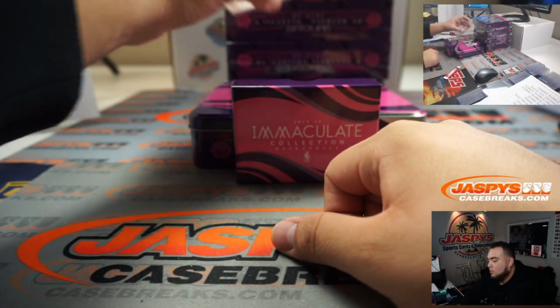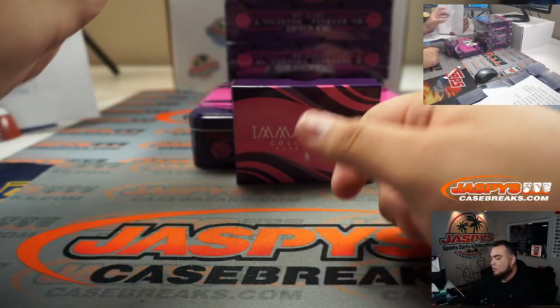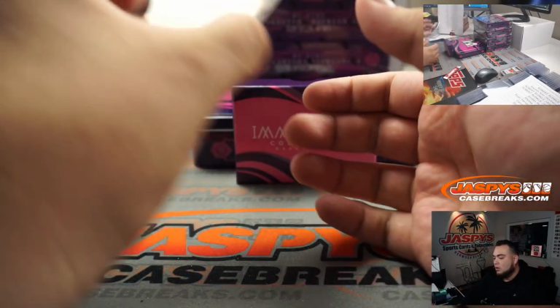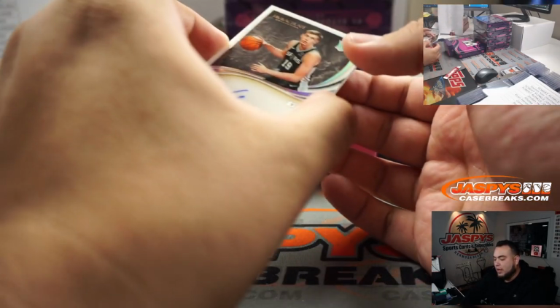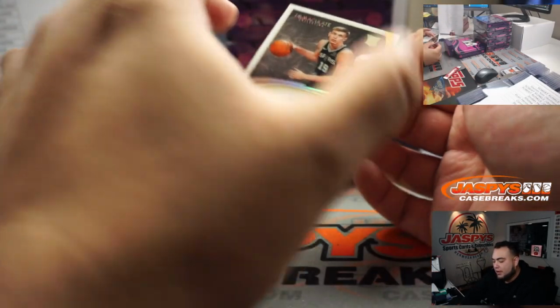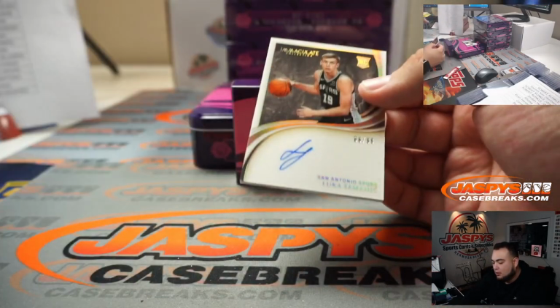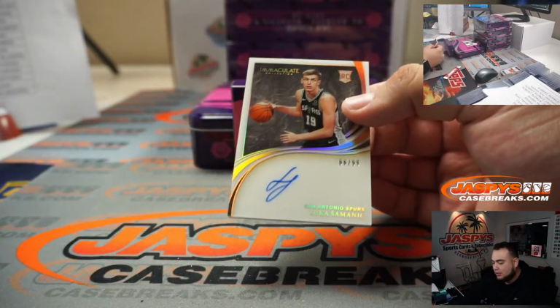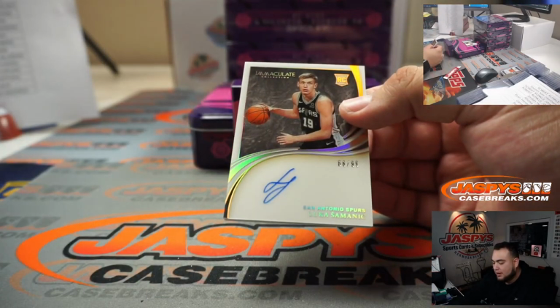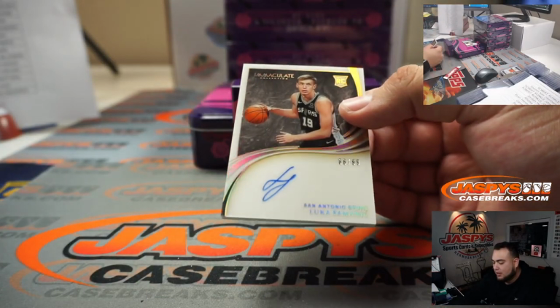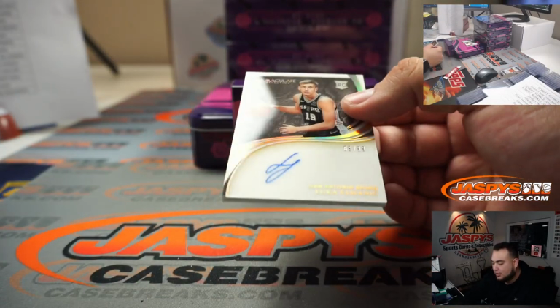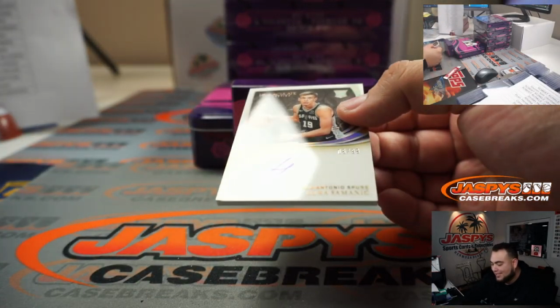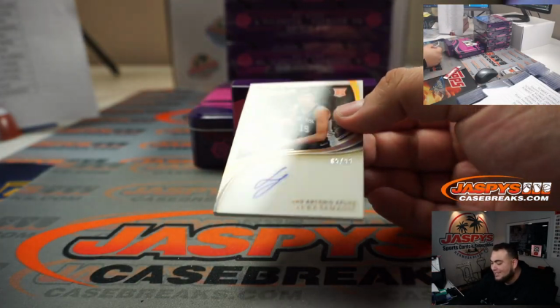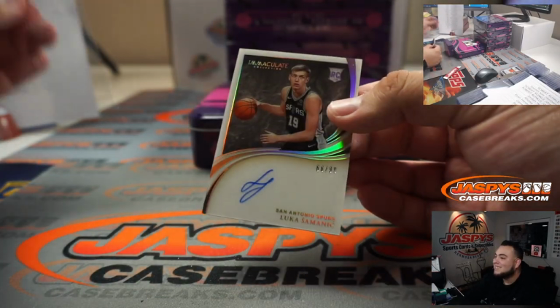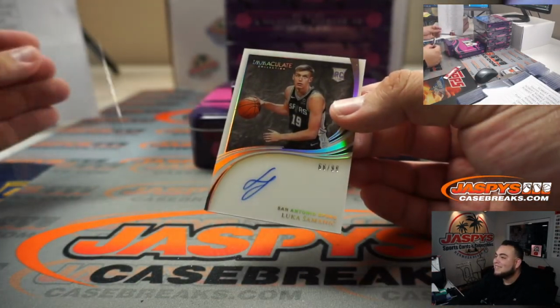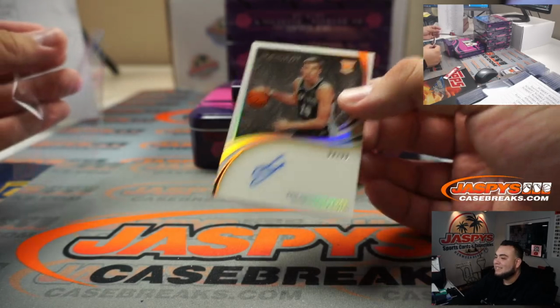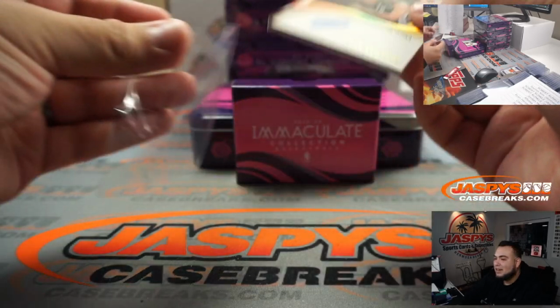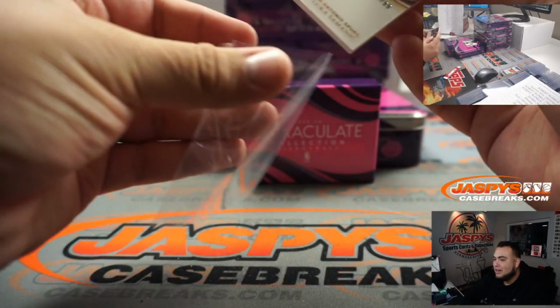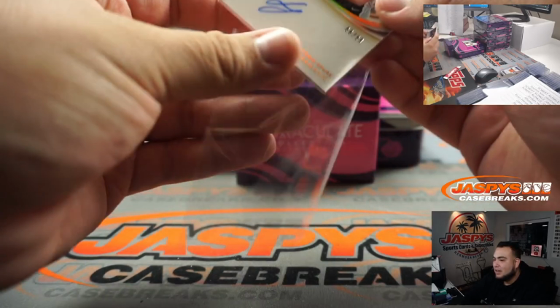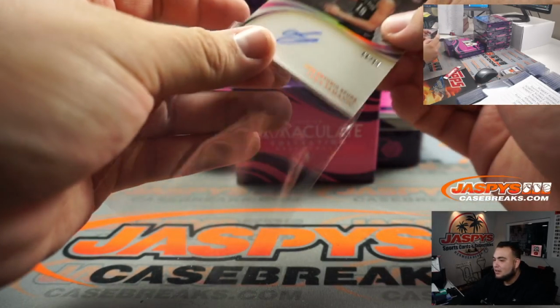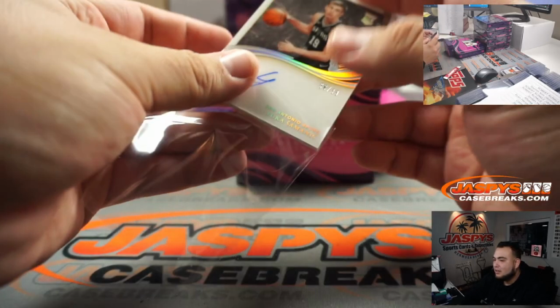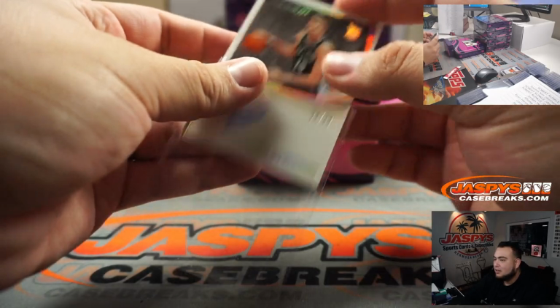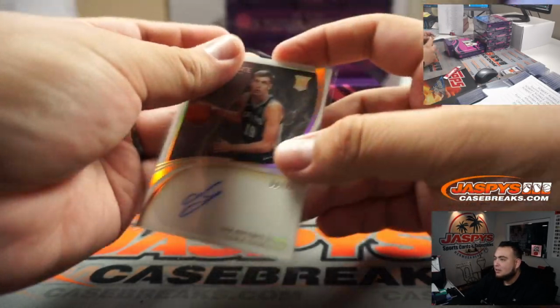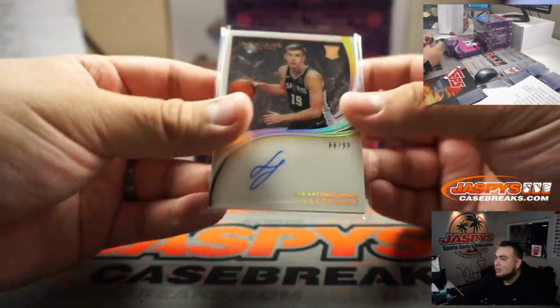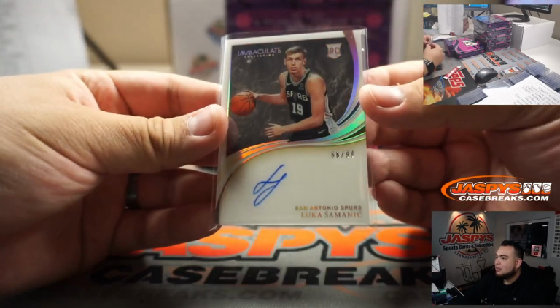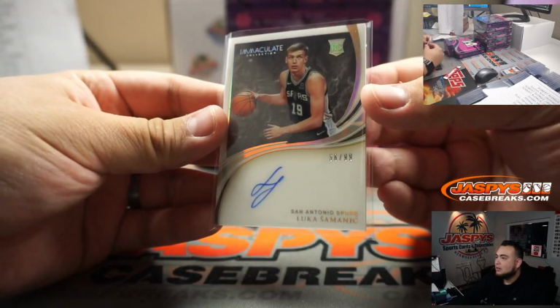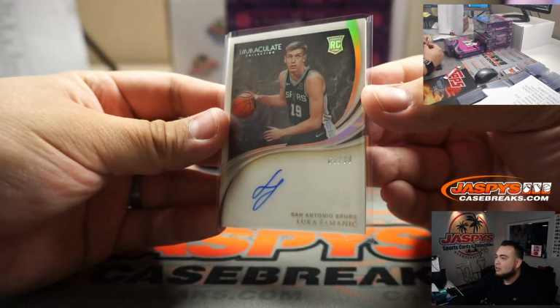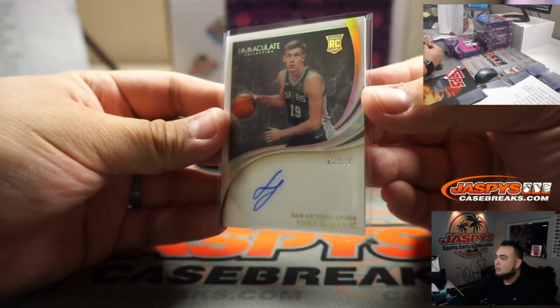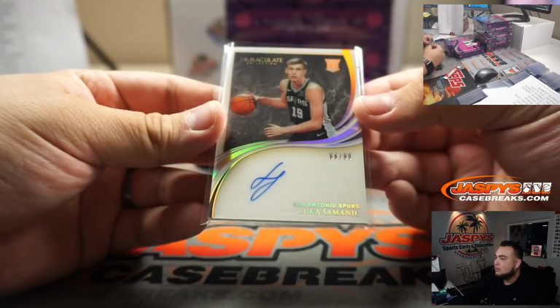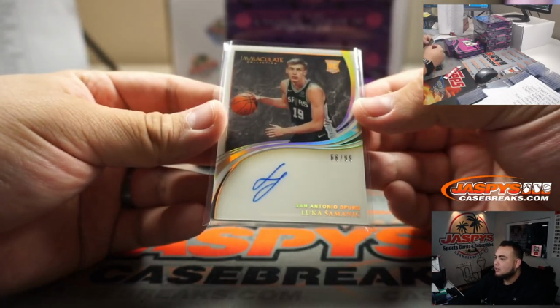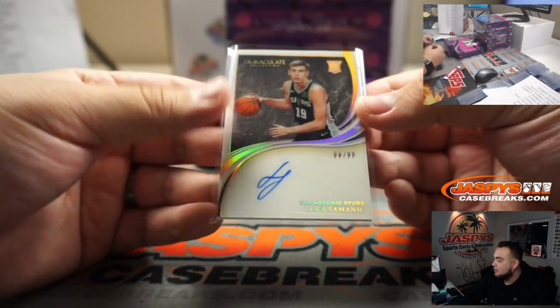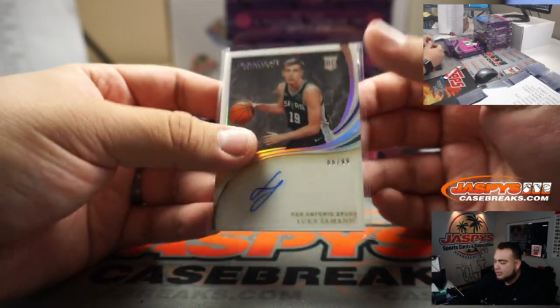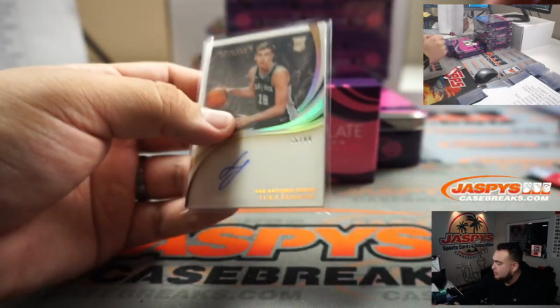We have a Lucas Simonich, 66 out of 99 — double sixes! That goes to Ryan.